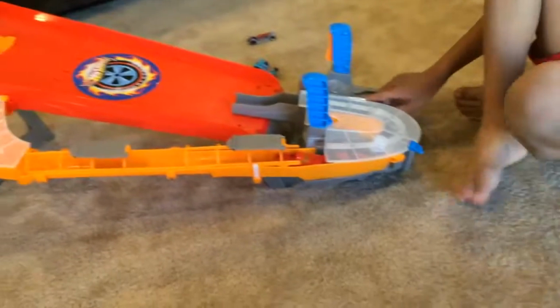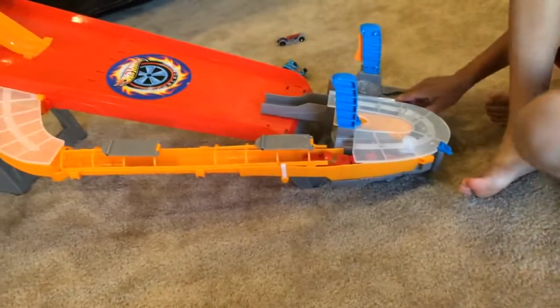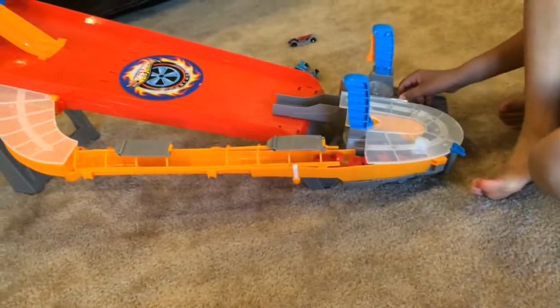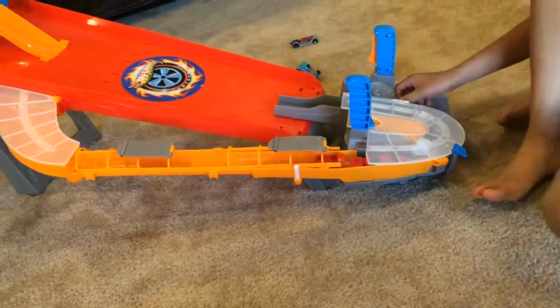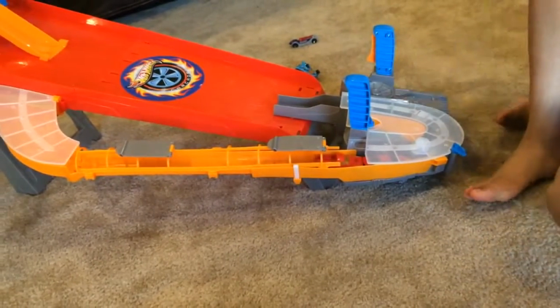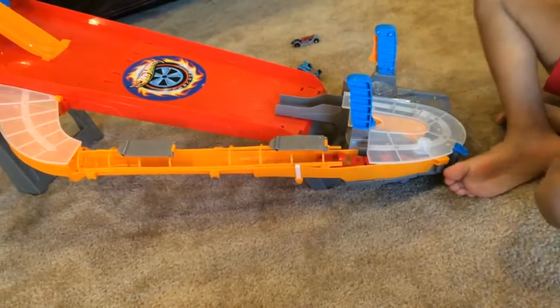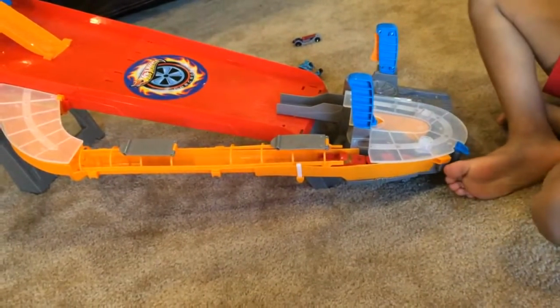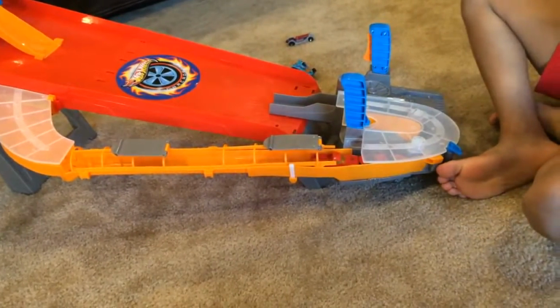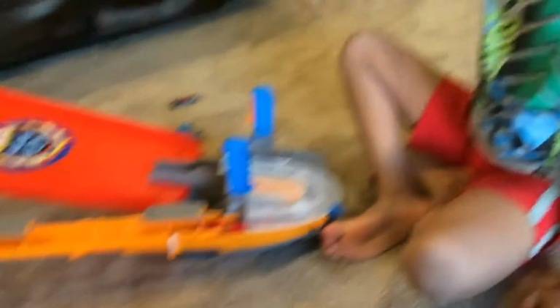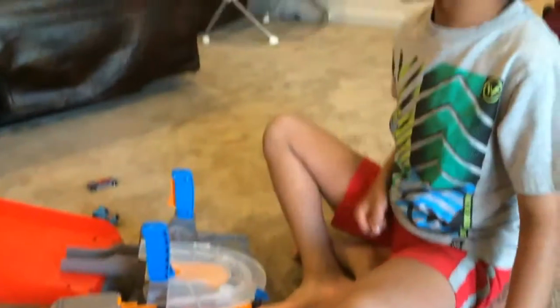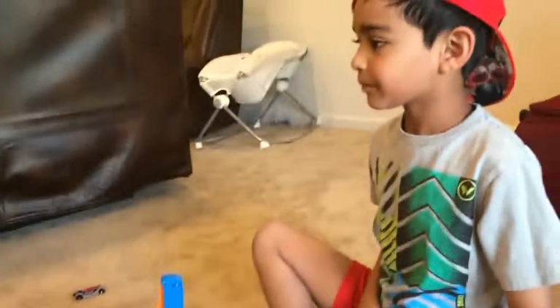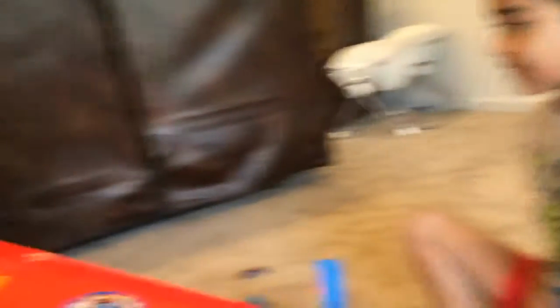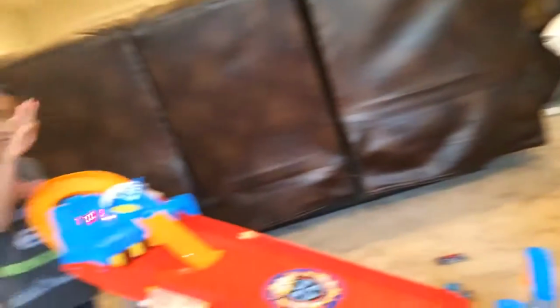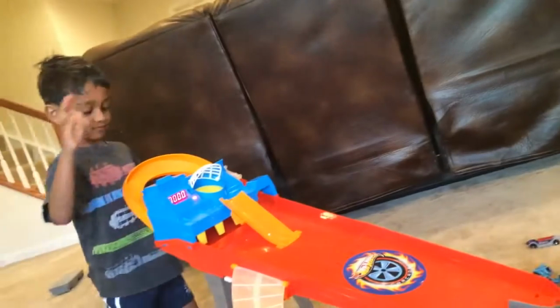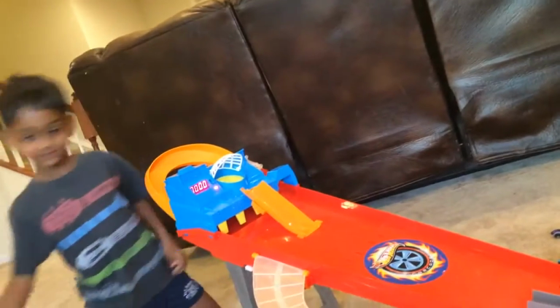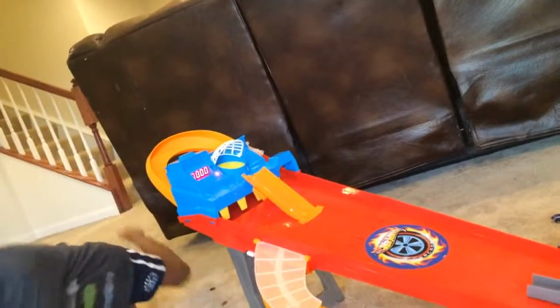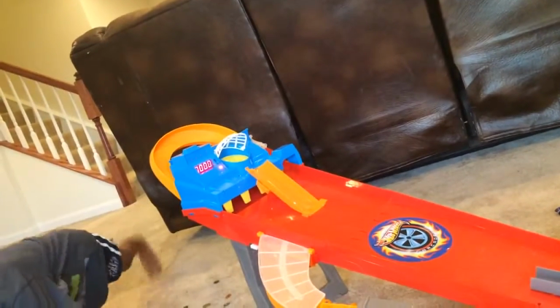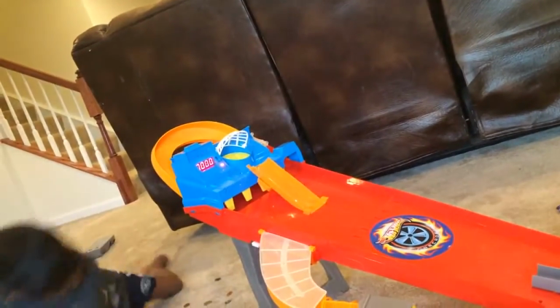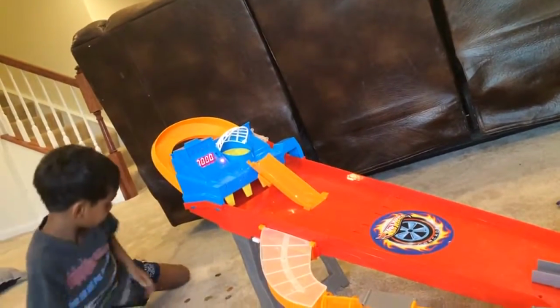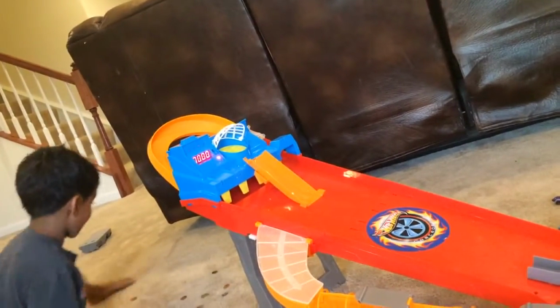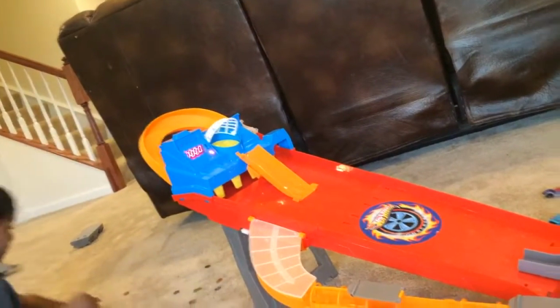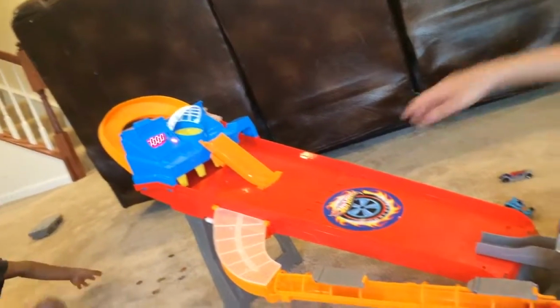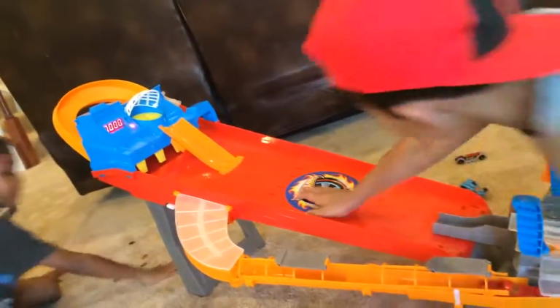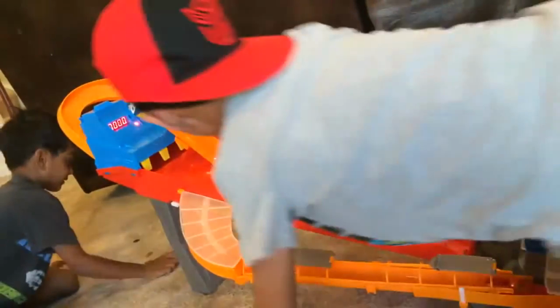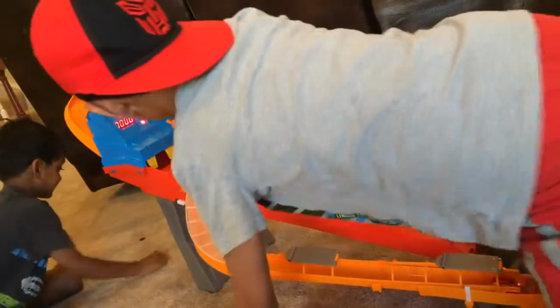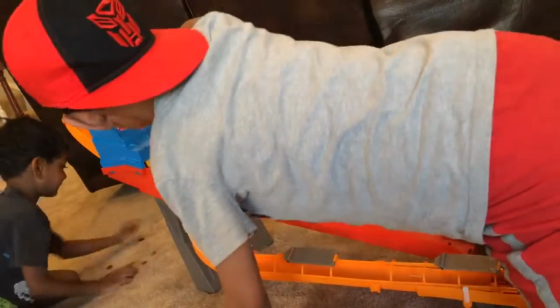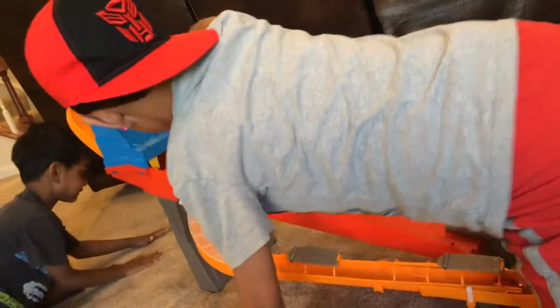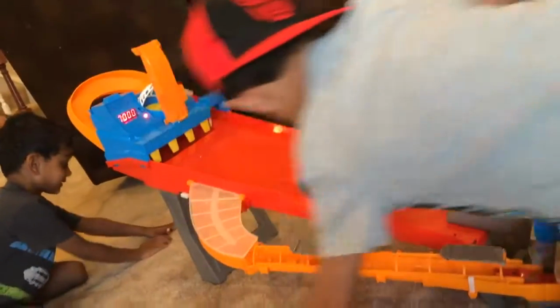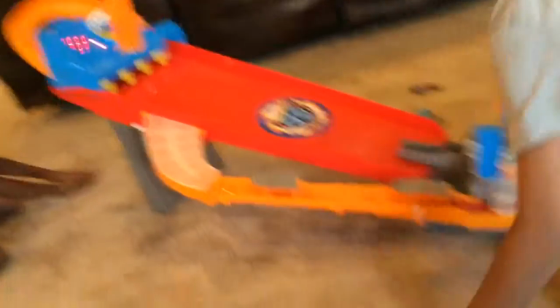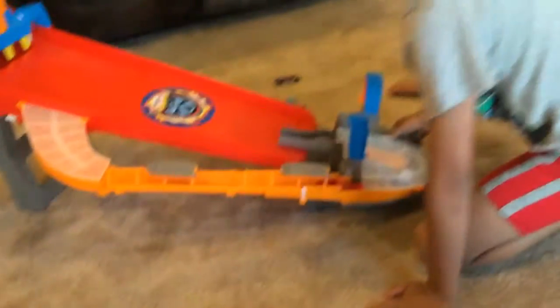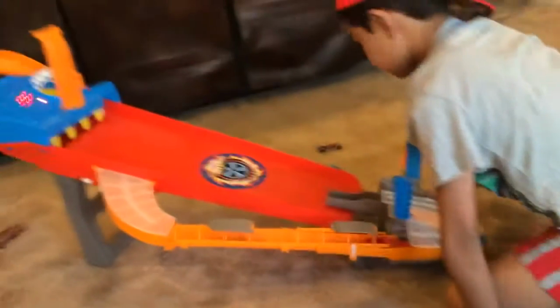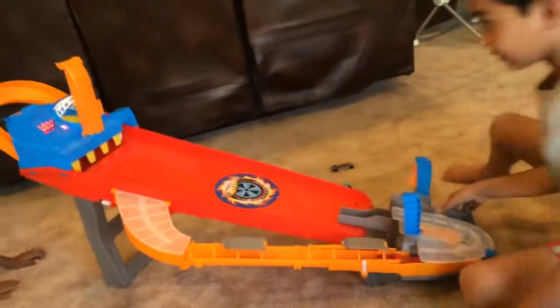Are you ready to play it guys? Let's start. Noah, can you please press the blue button. Player one. Game on Hot Wheels. Launch cars at flashing targets. Ready, set, go.